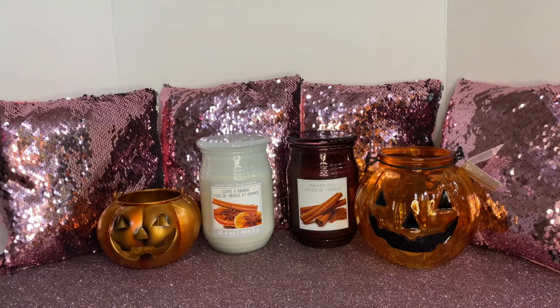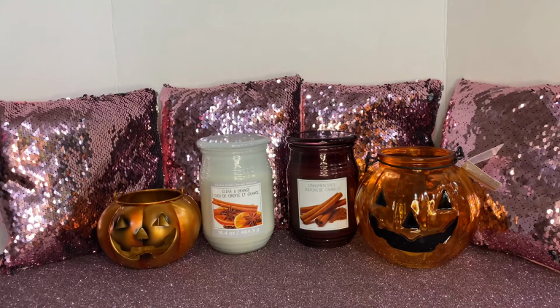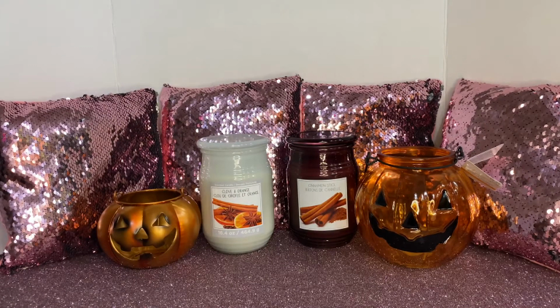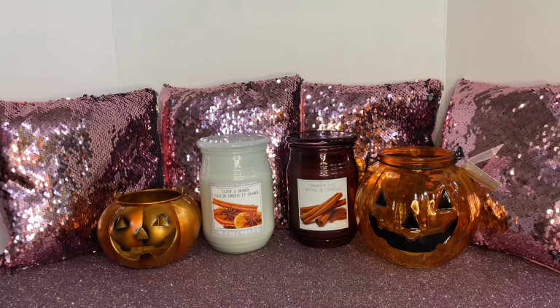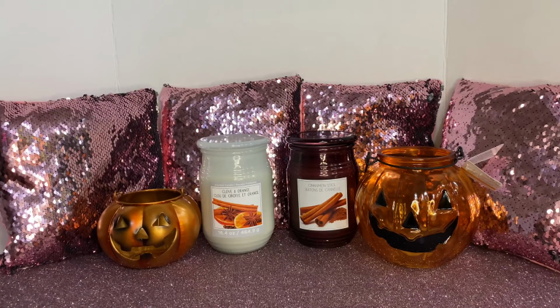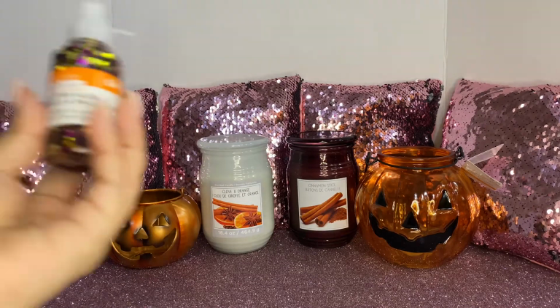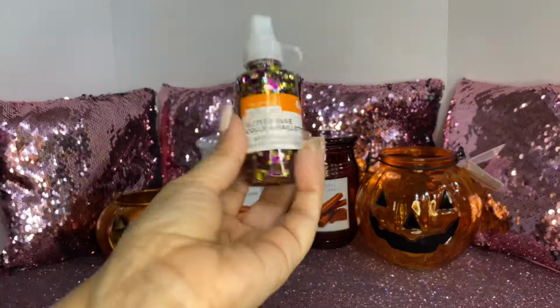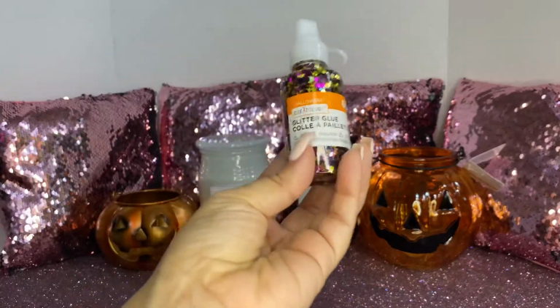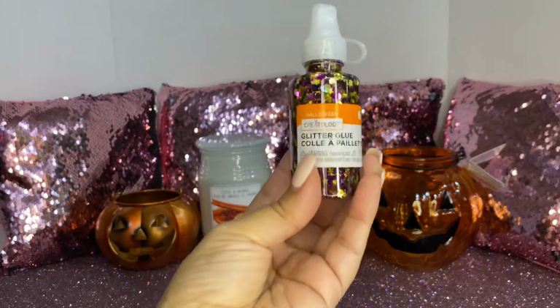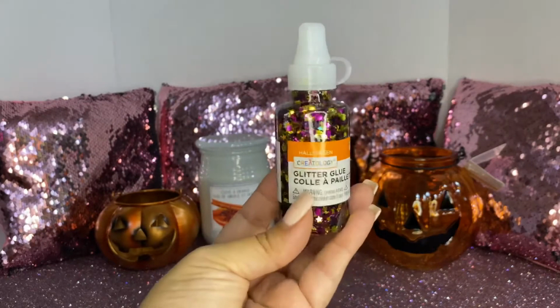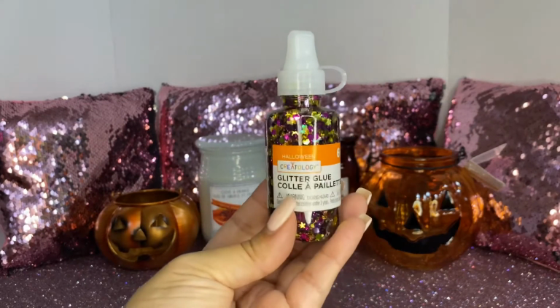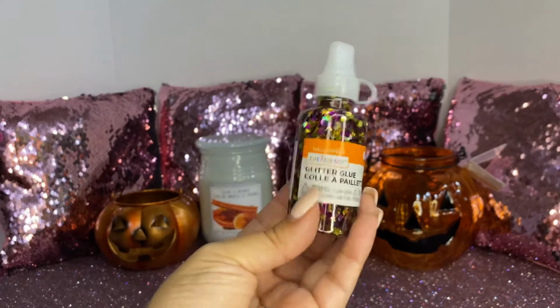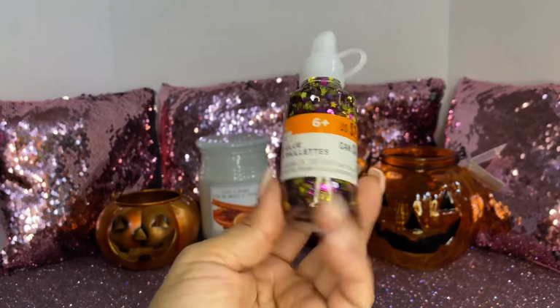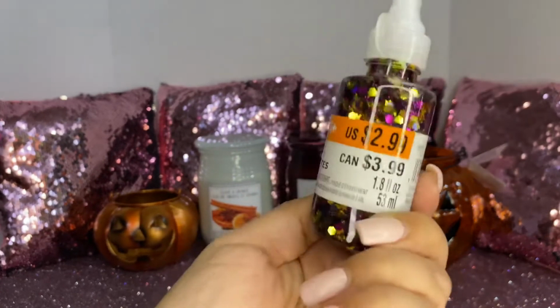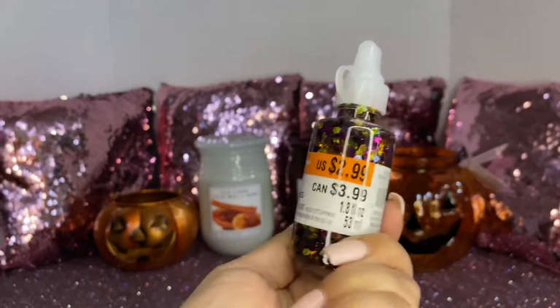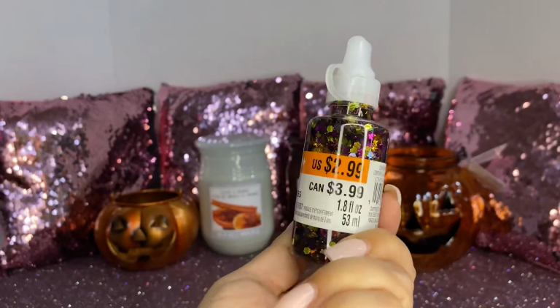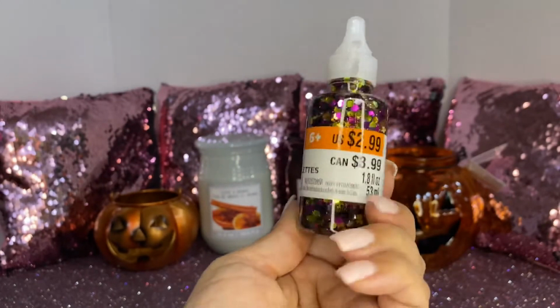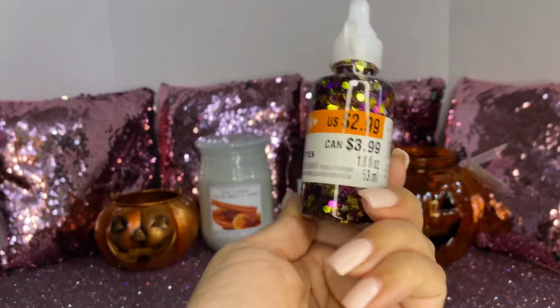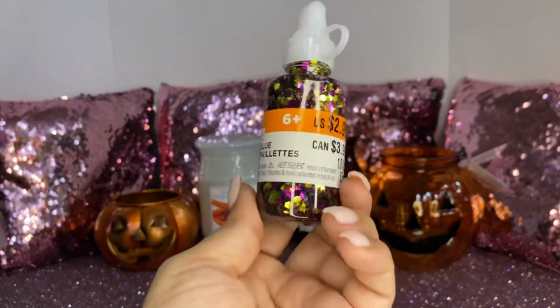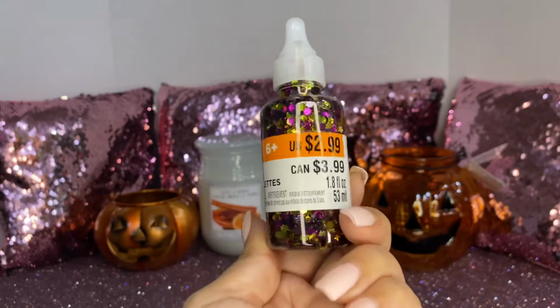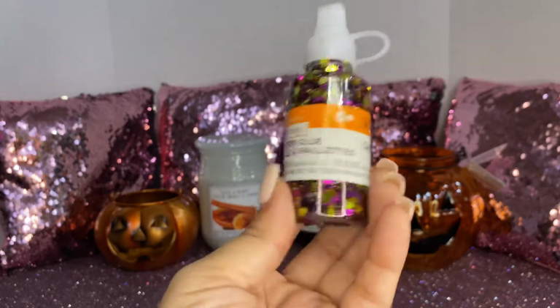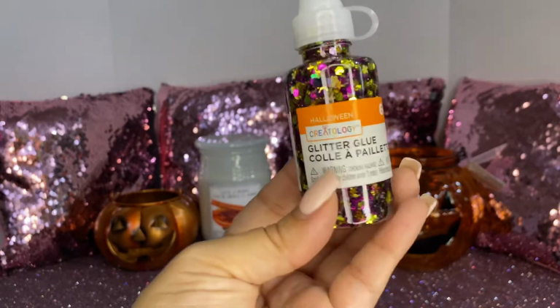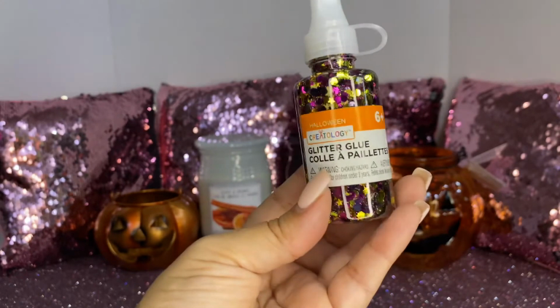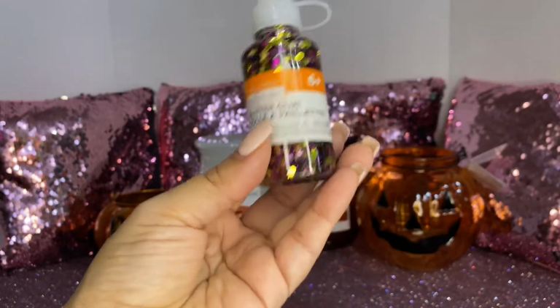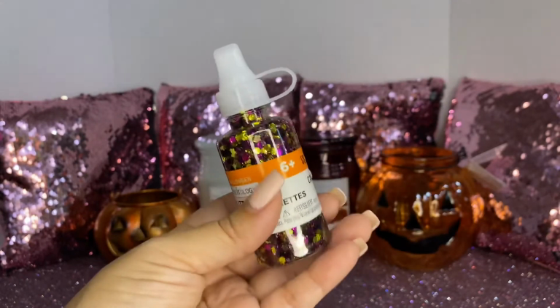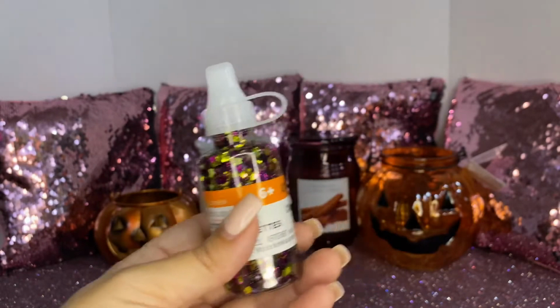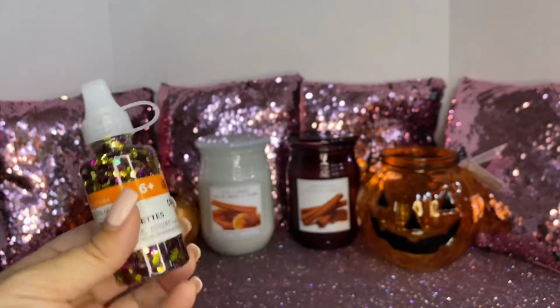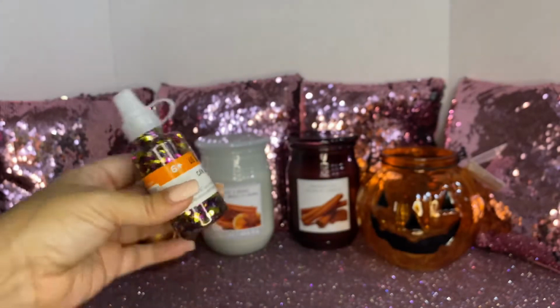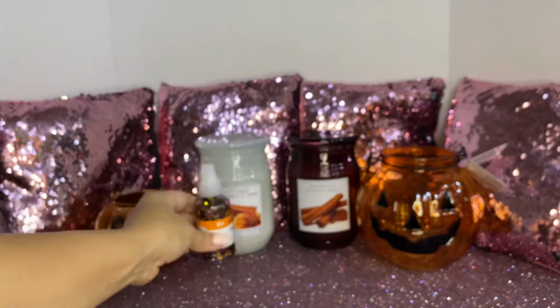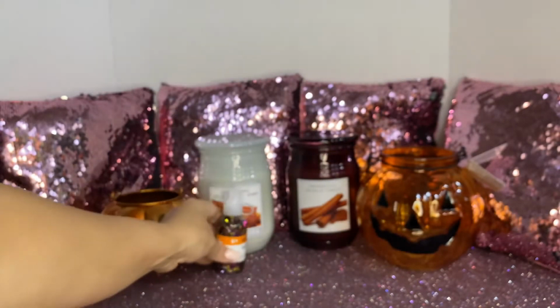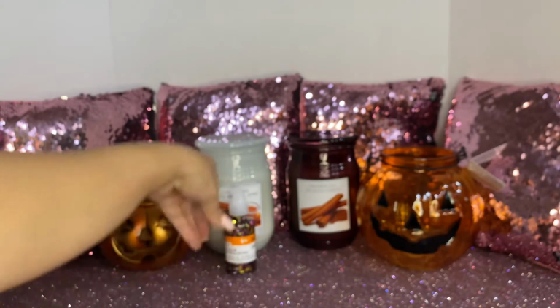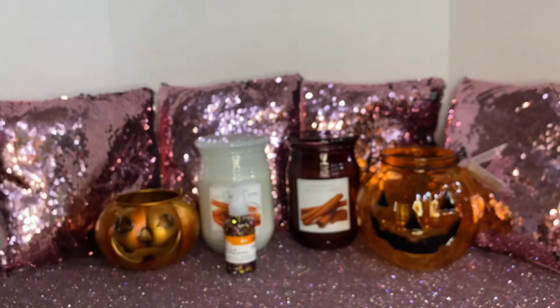Then I saw these glitter glues — these are Halloween glitter glues, so I picked them up. Regular price was $2.99. I think I paid $1.79, with 40% off Halloween items.